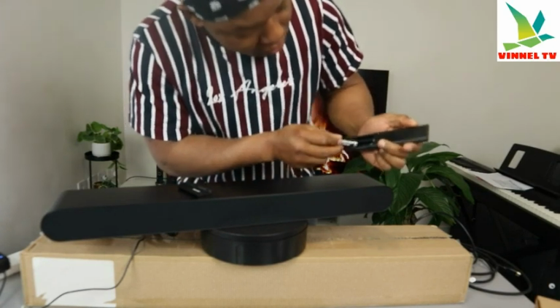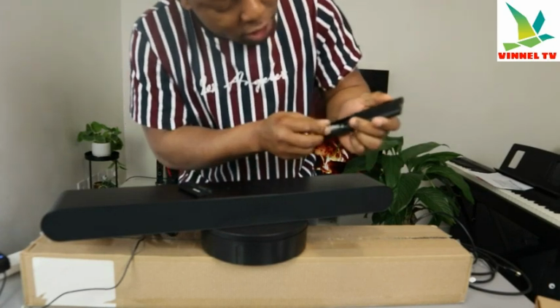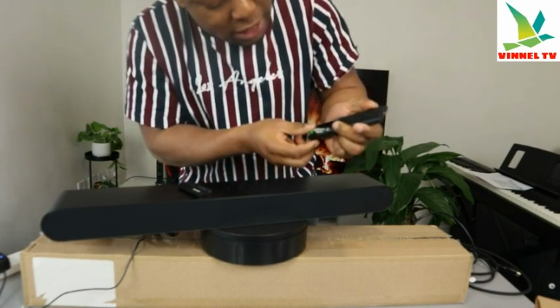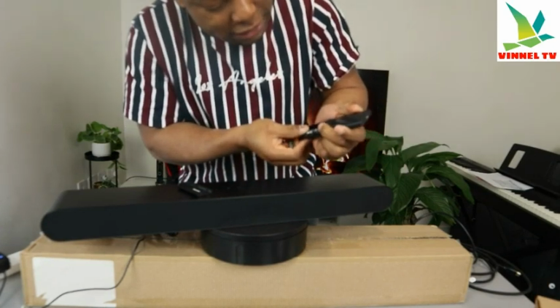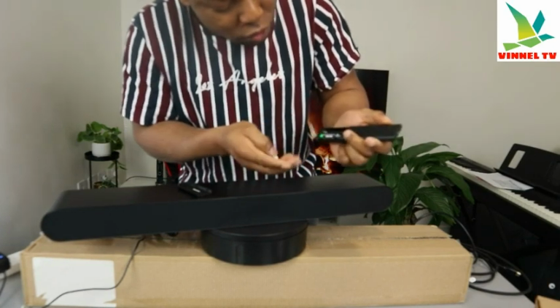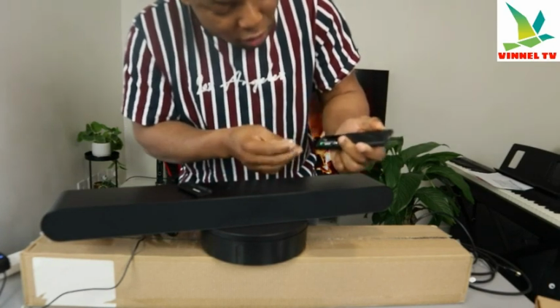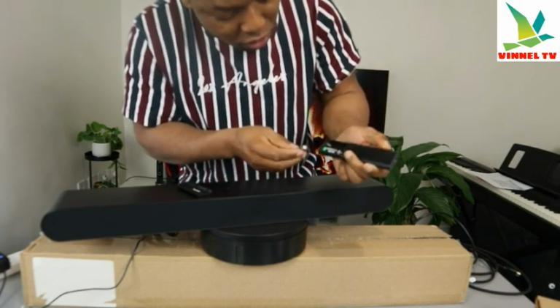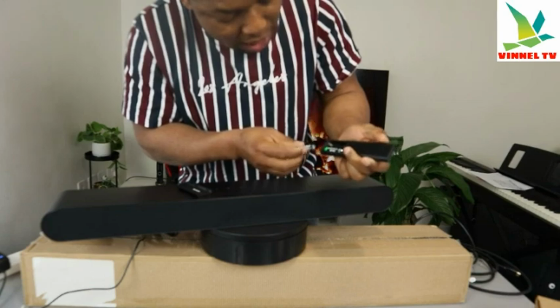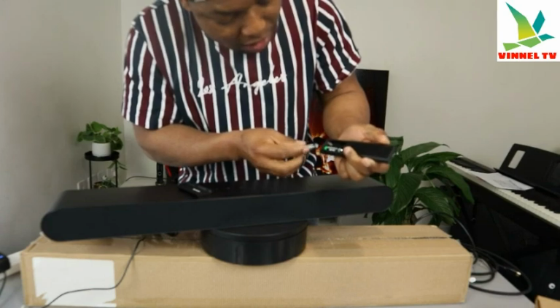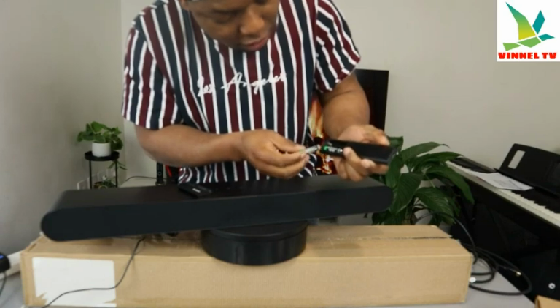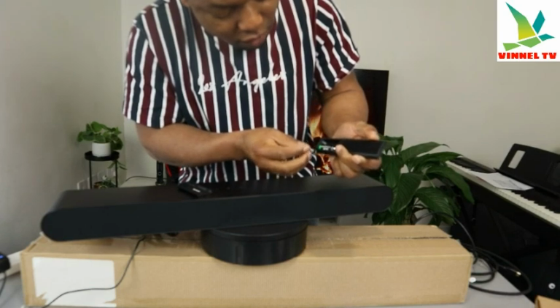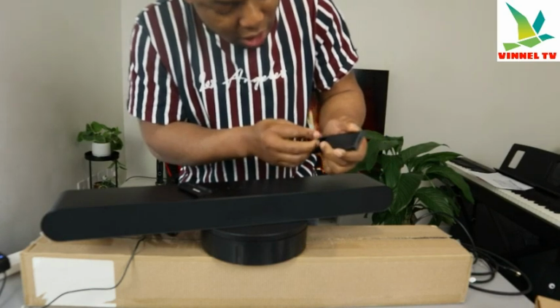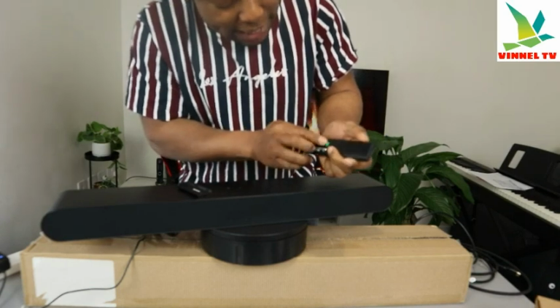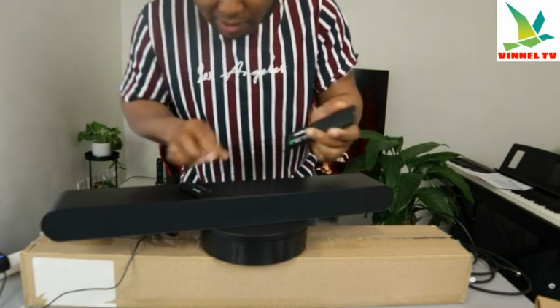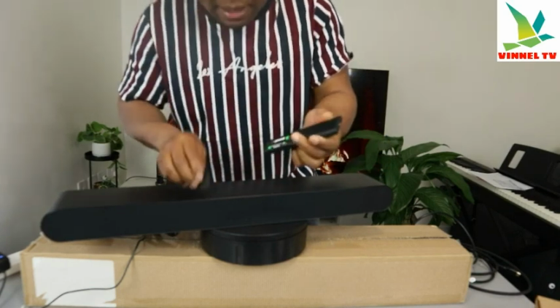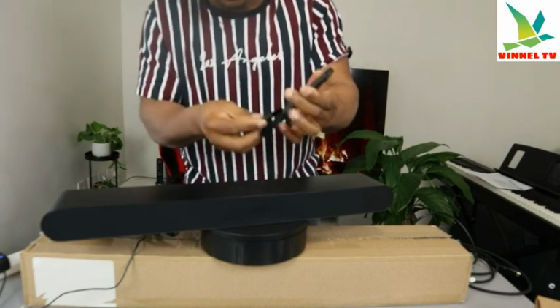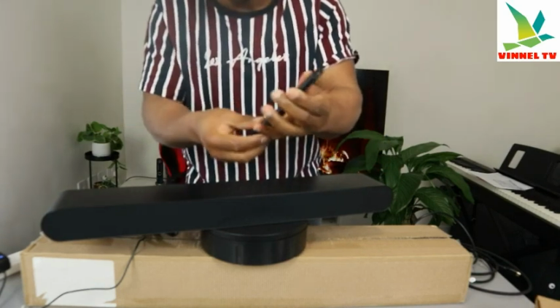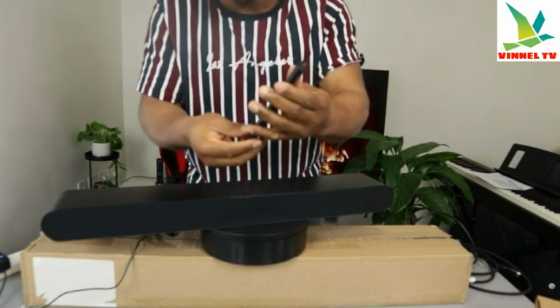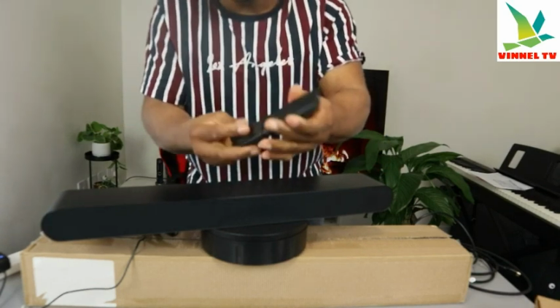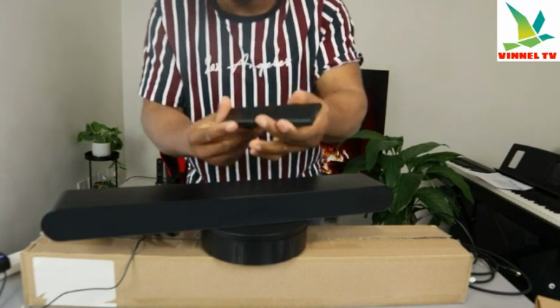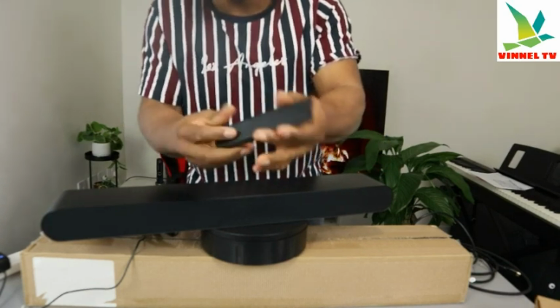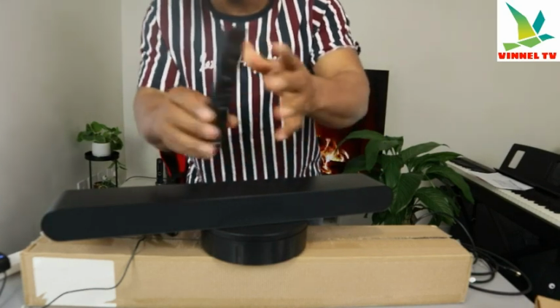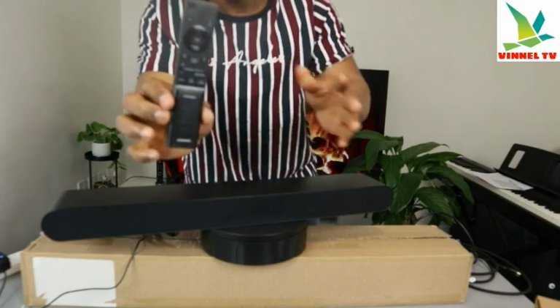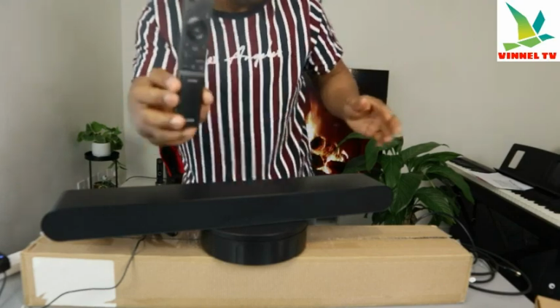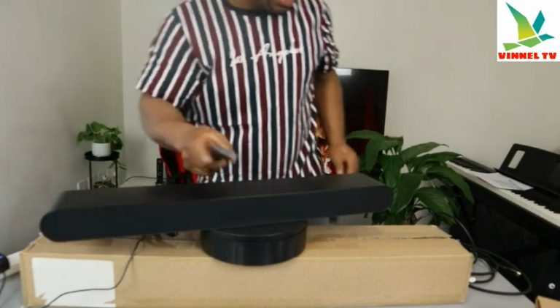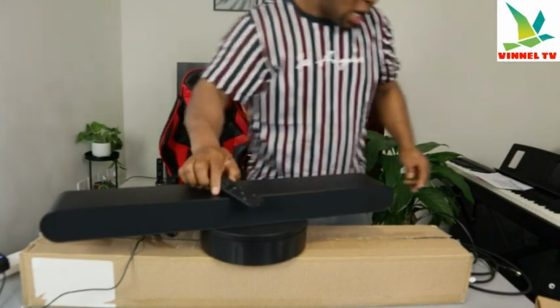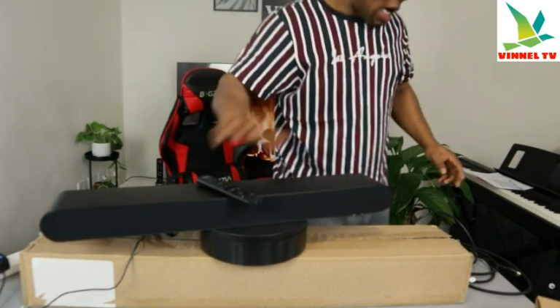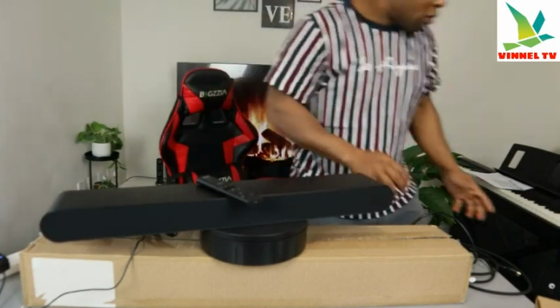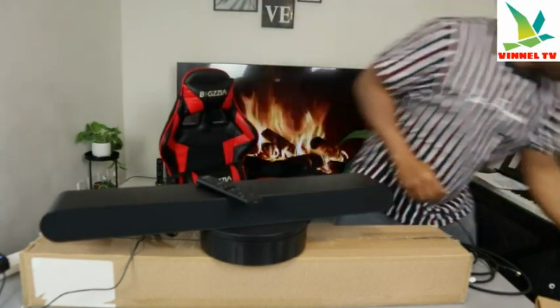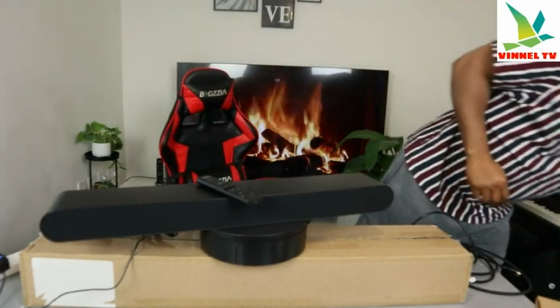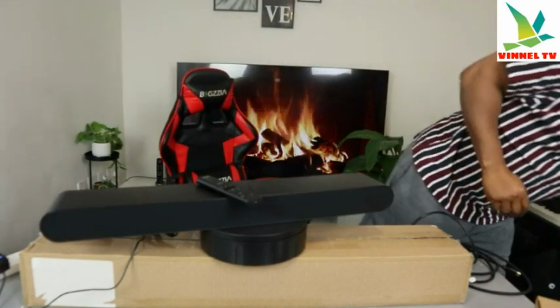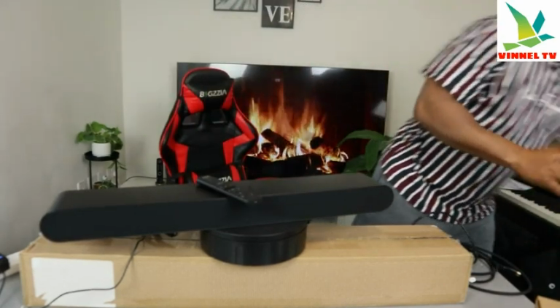Make sure the negative goes where it's supposed to go and the positive goes to the other end. Once you're done, push this up. Now I just want to give you a bit of information in terms of this soundbar.